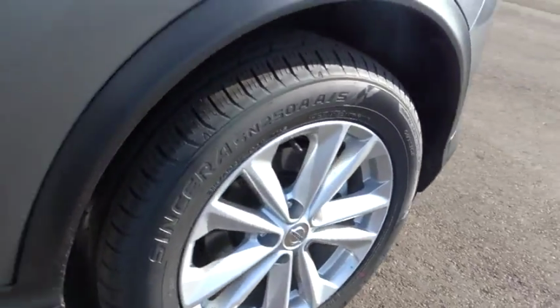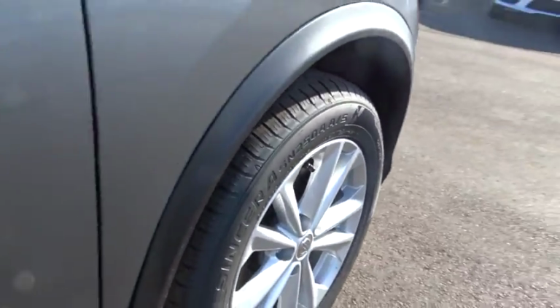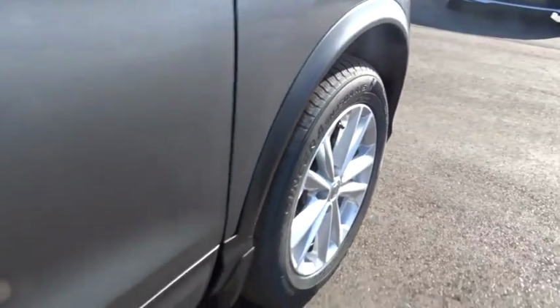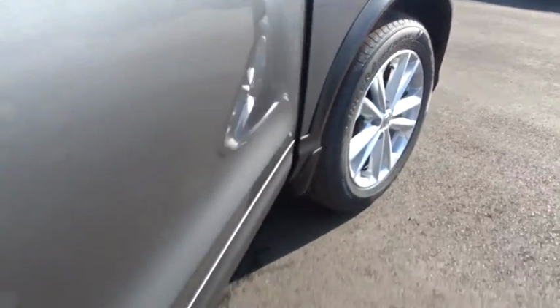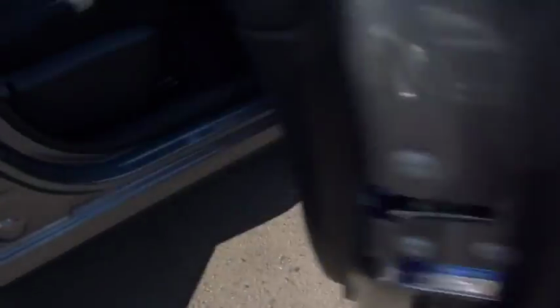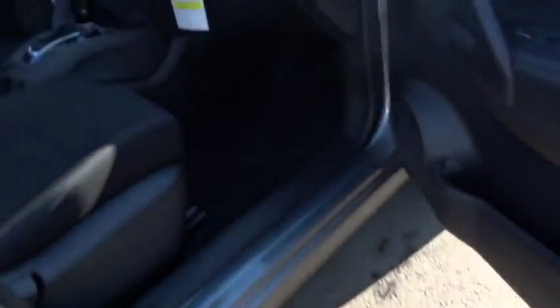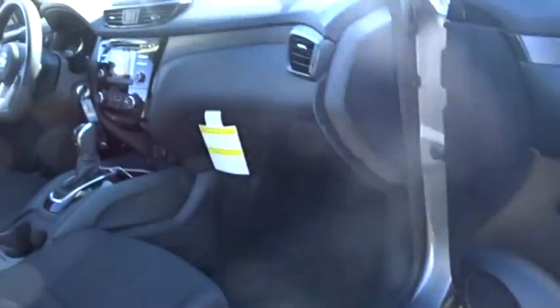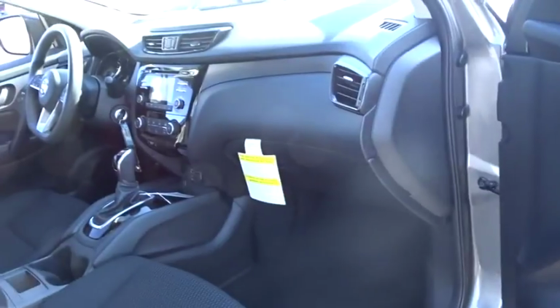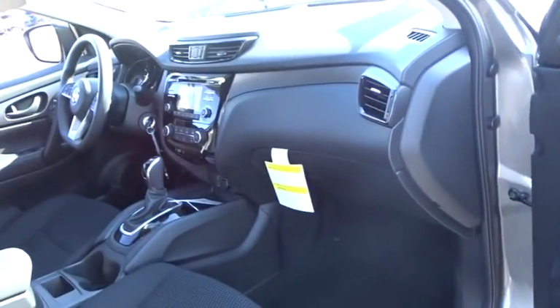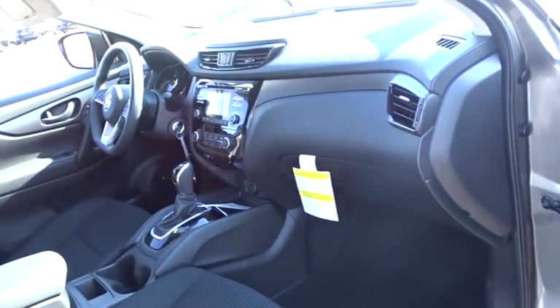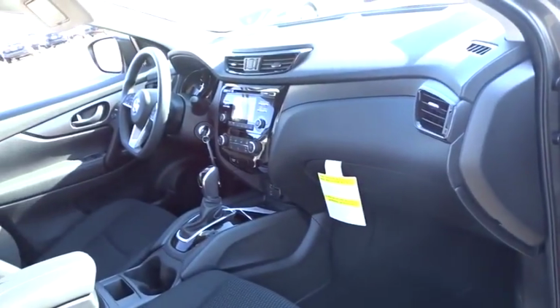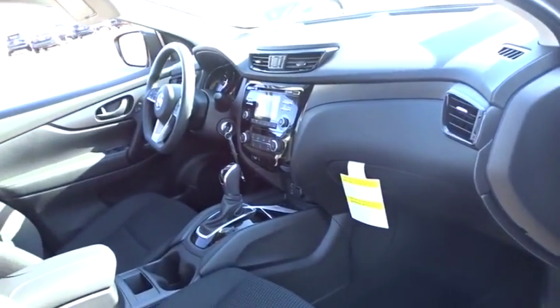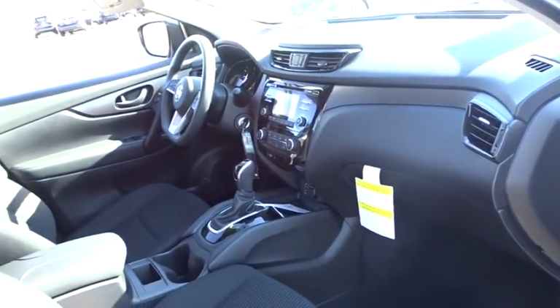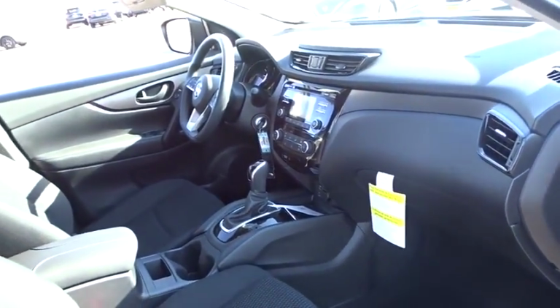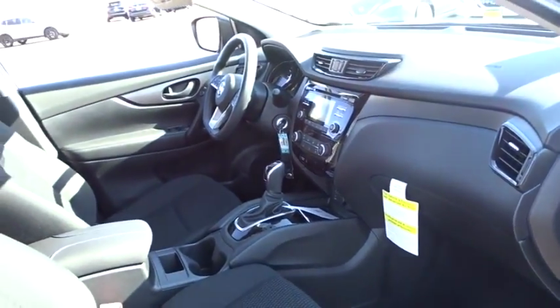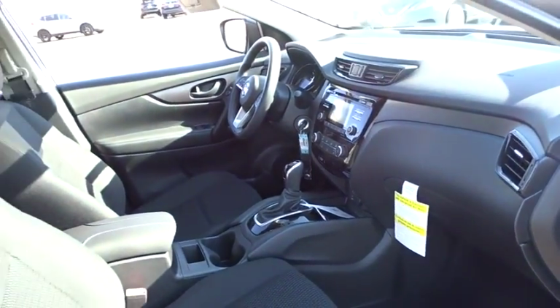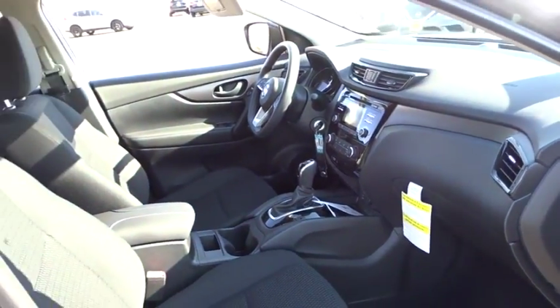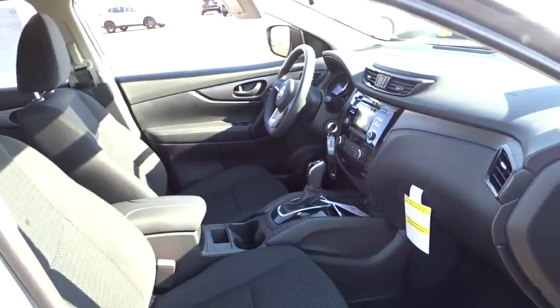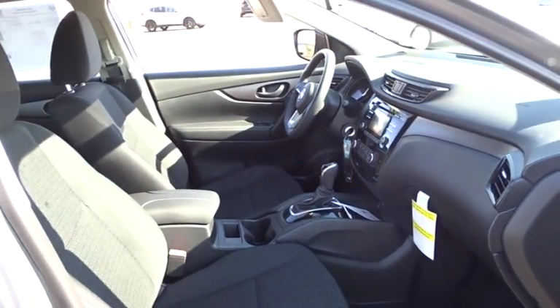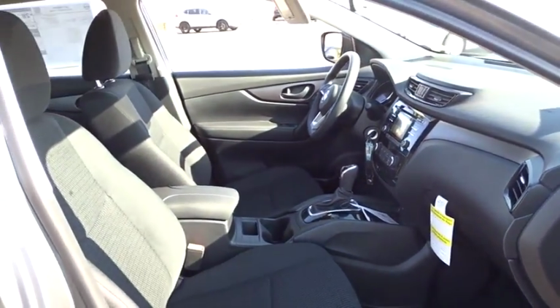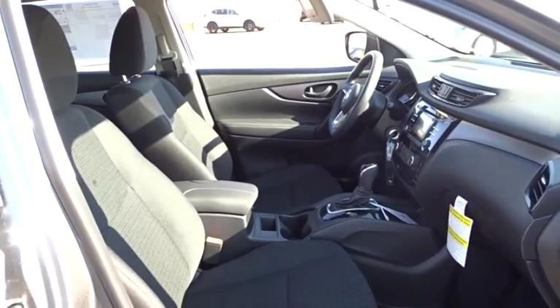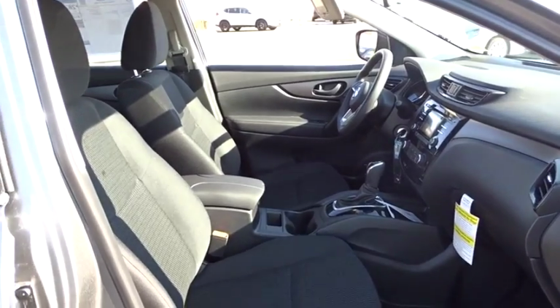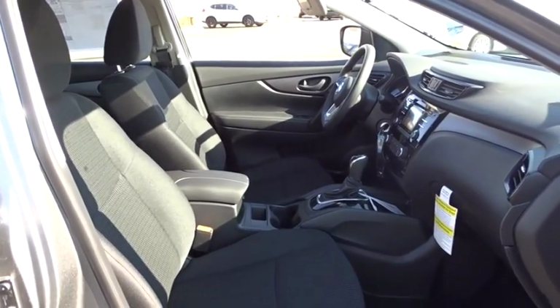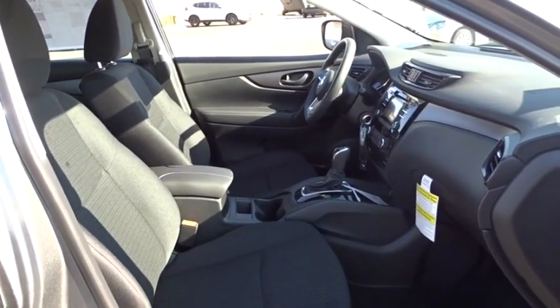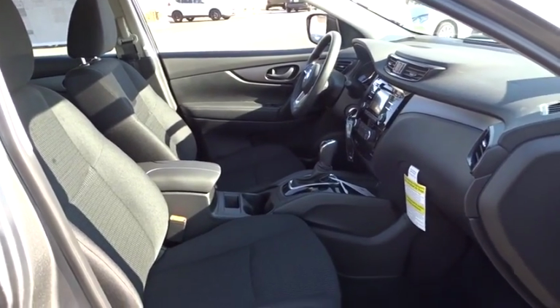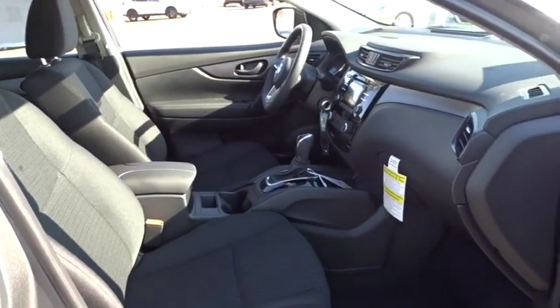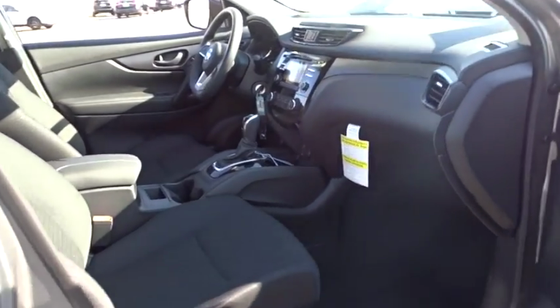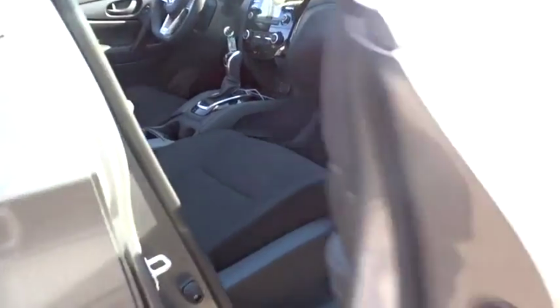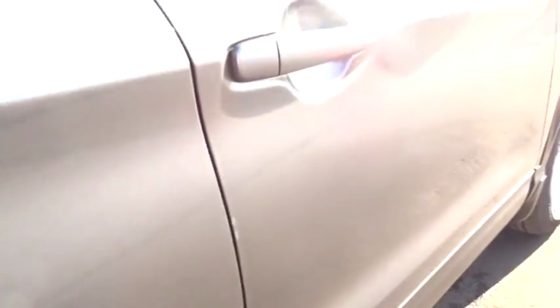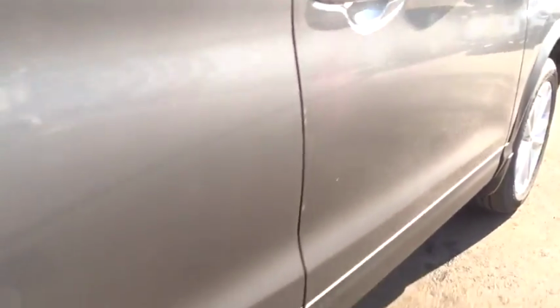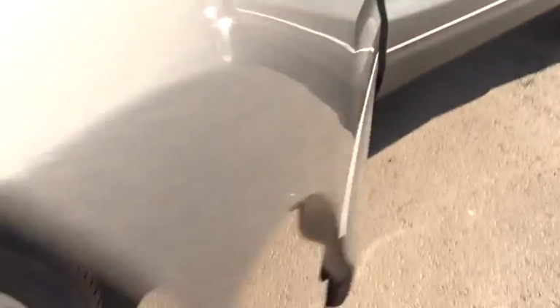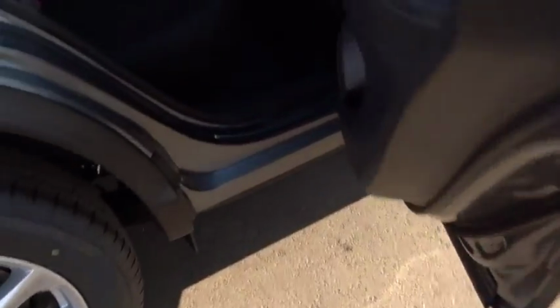Stability control, steering wheel audio control, keyless entry, traction control, anti-lock braking system, backup camera, Bluetooth, adjustable steering wheel, power steering, four-wheel disc brakes, and cruise control.